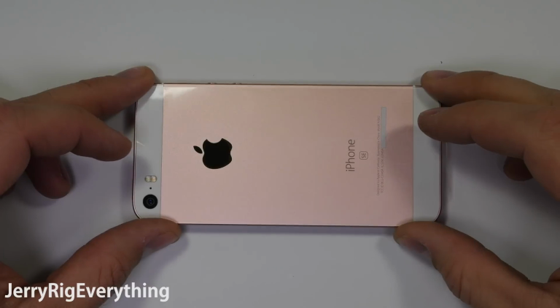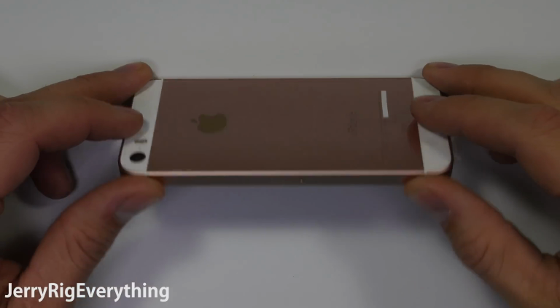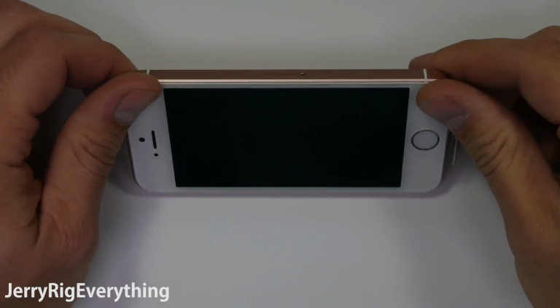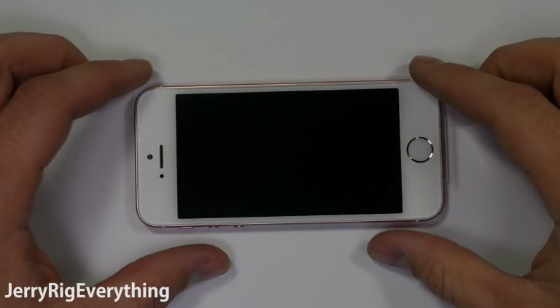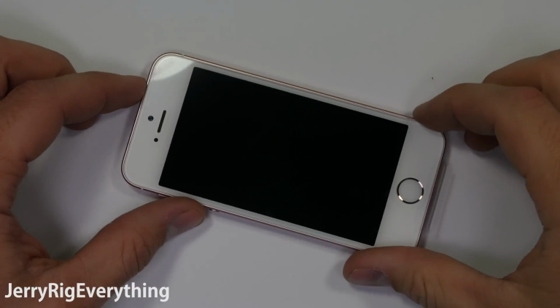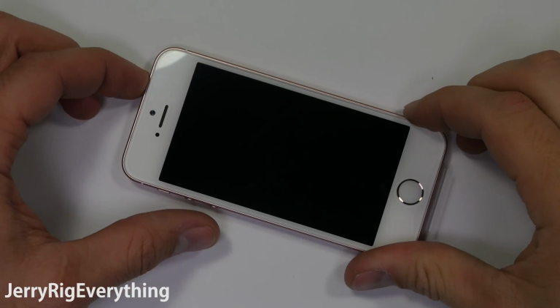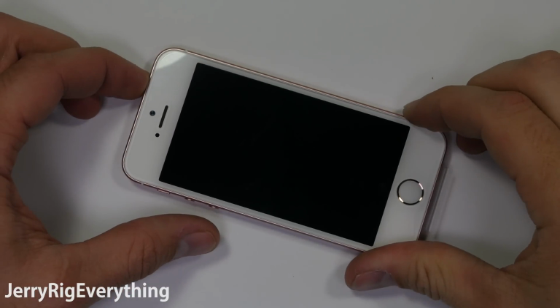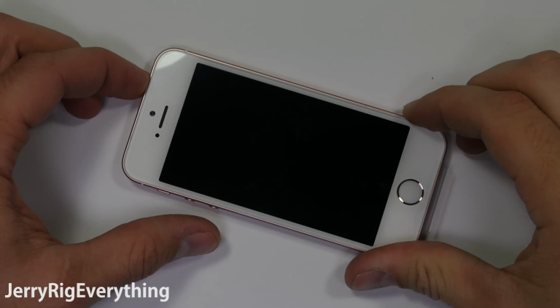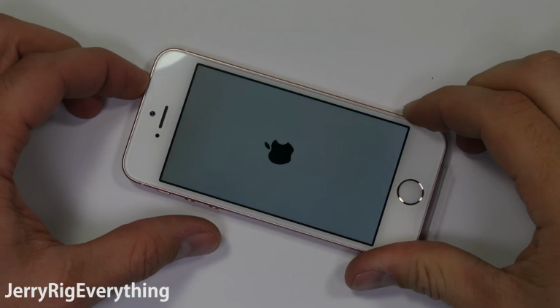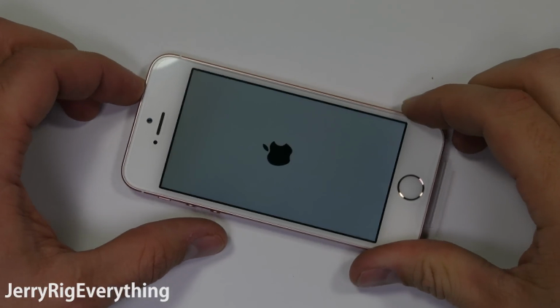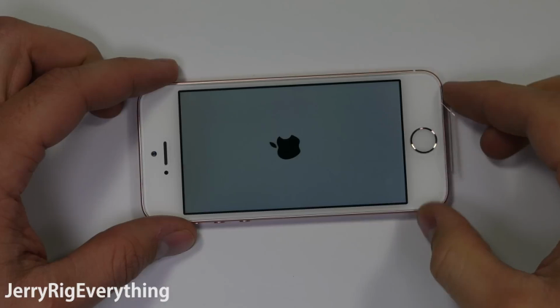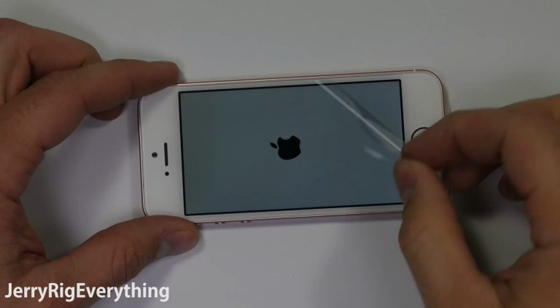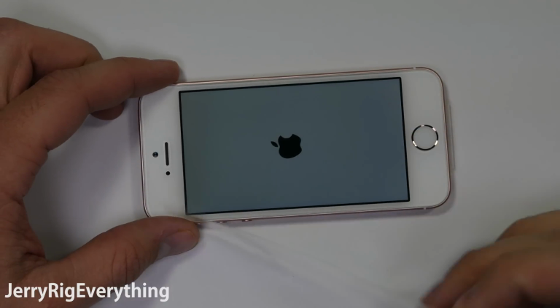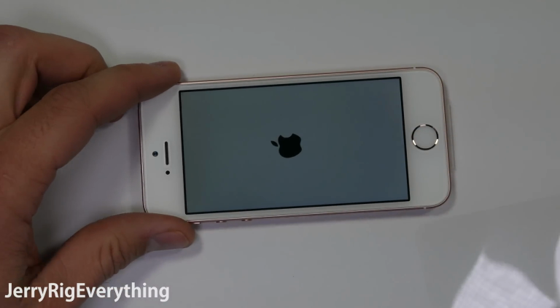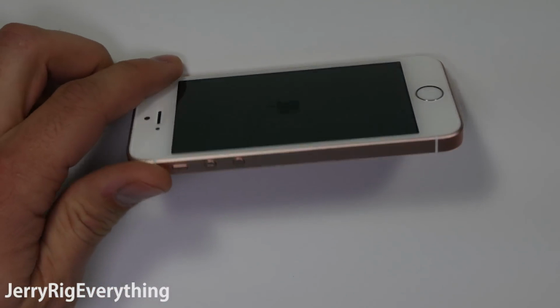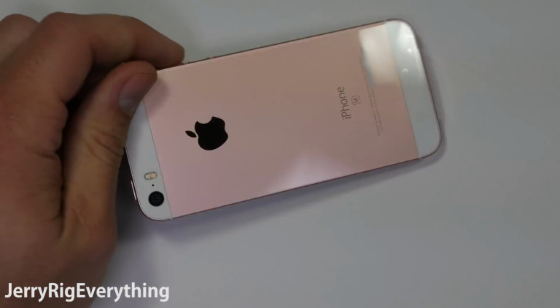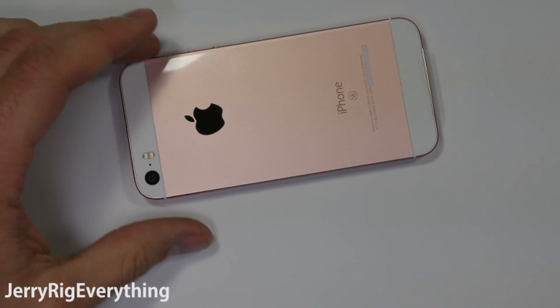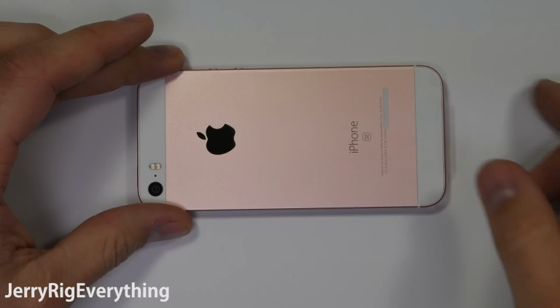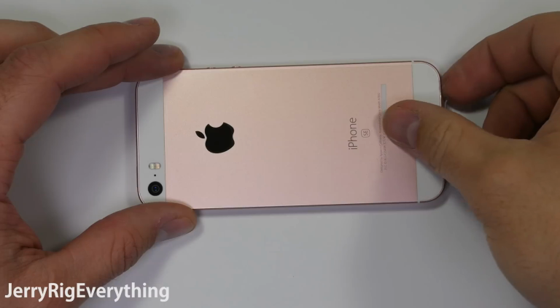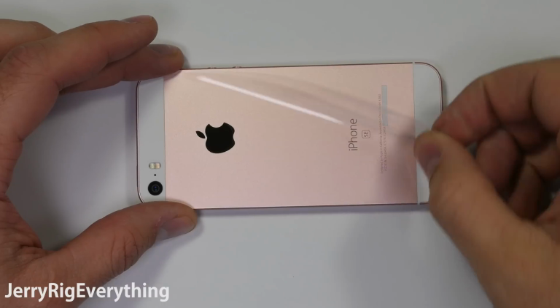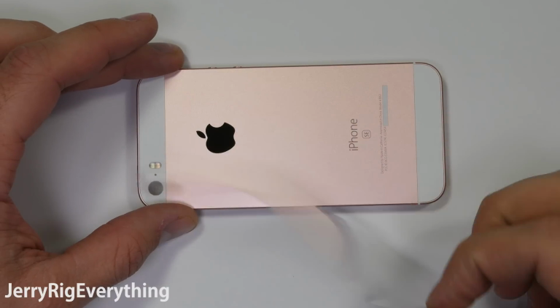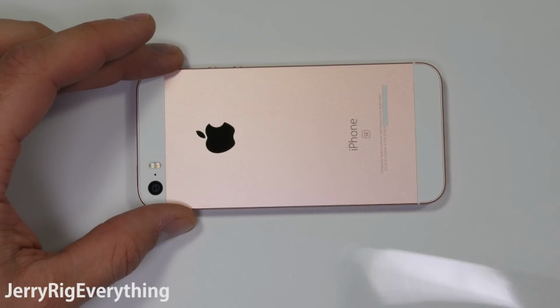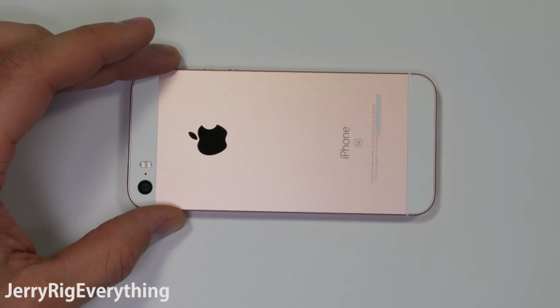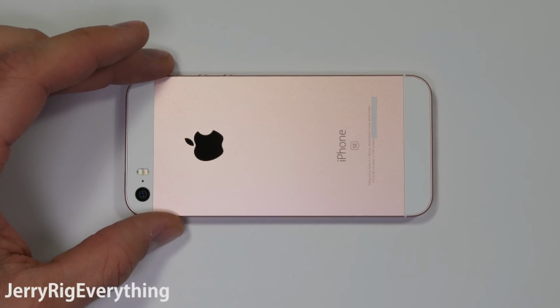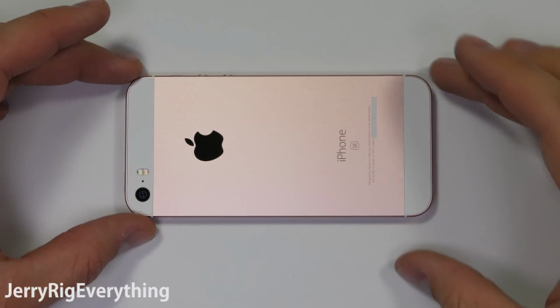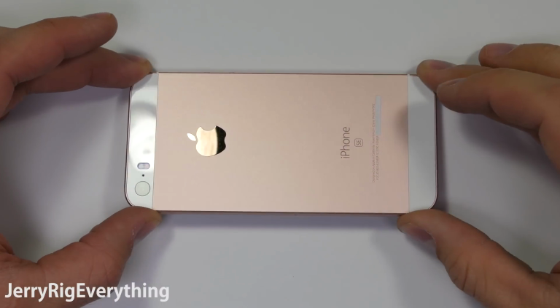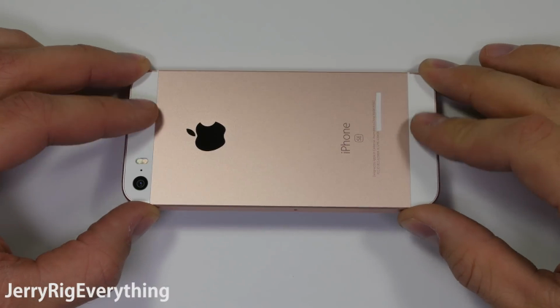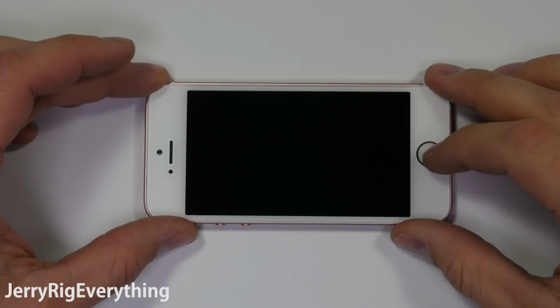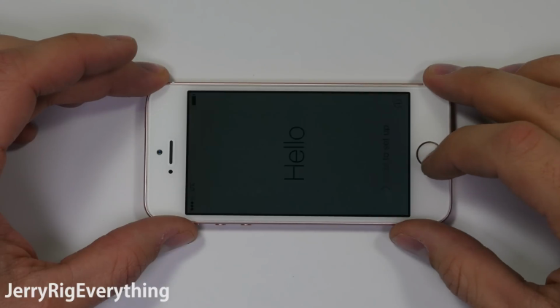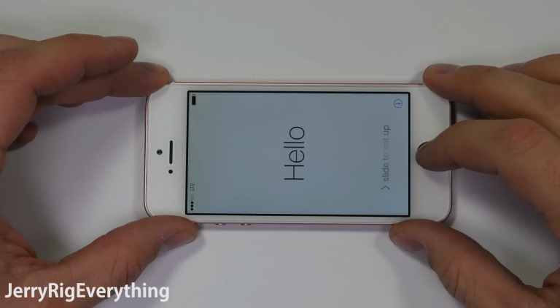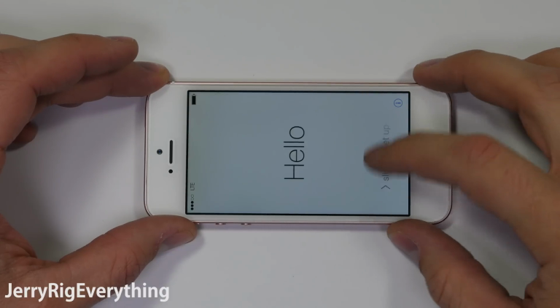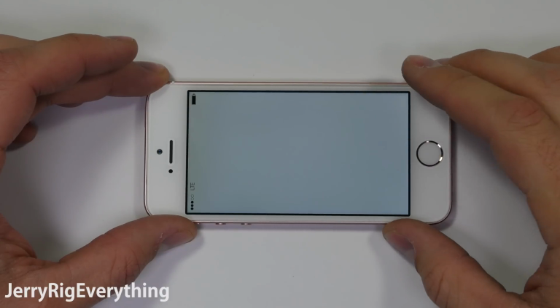Got my hands on one of the brand new iPhone SE phones. I've done 18 bend tests on high end smartphones over the past year, which means I've probably bent more phones than anyone else in the world. I'm pretty sure my mother is extremely proud.